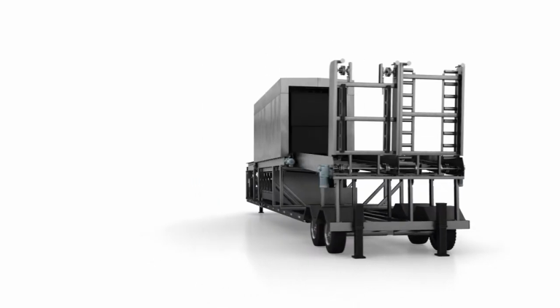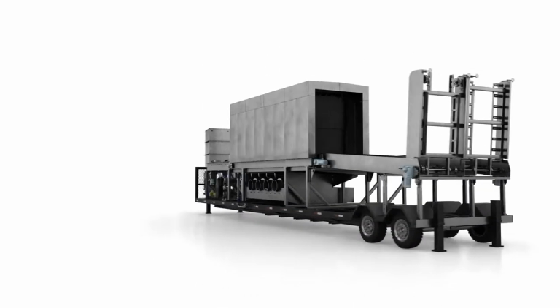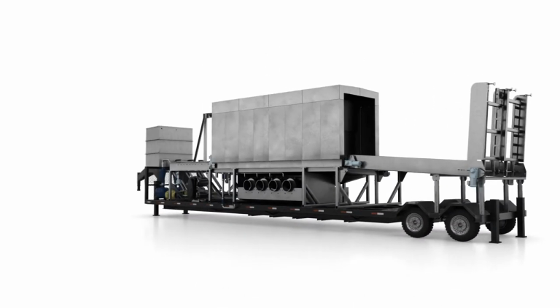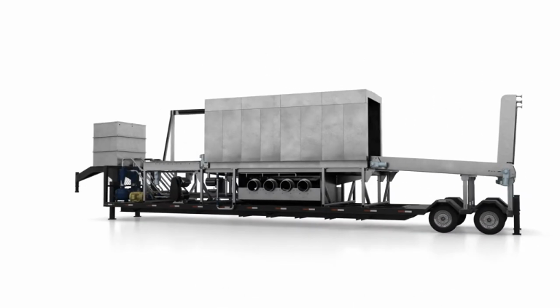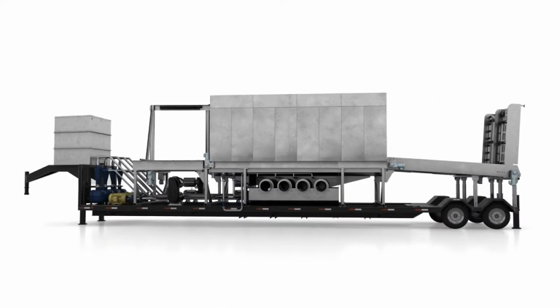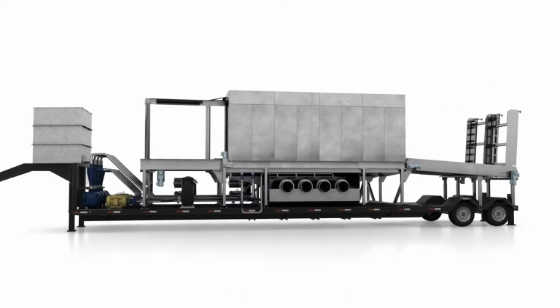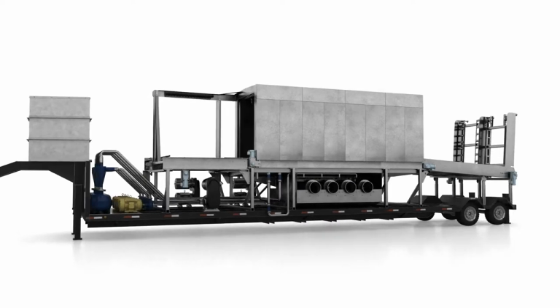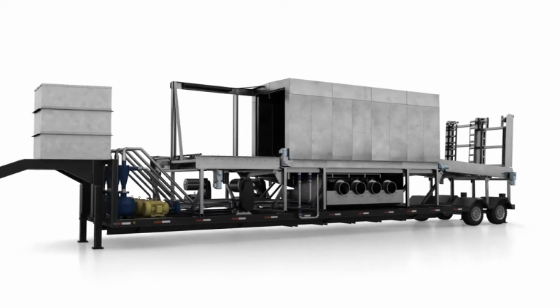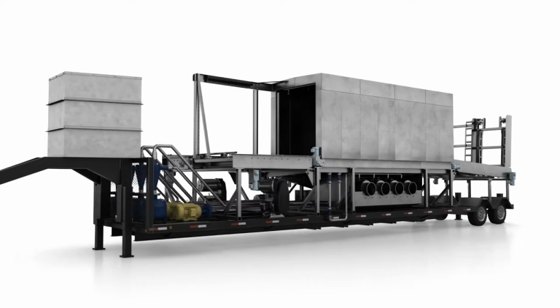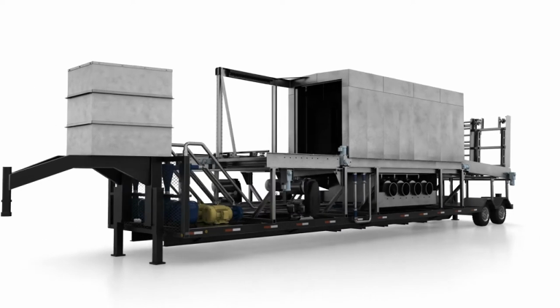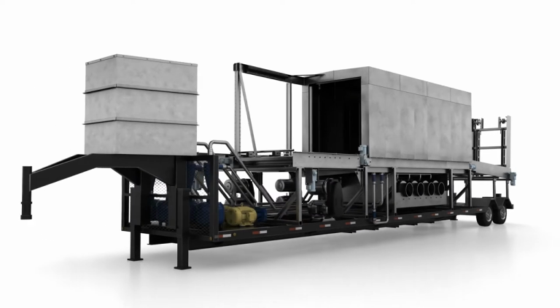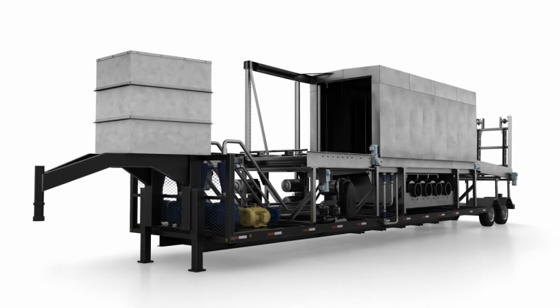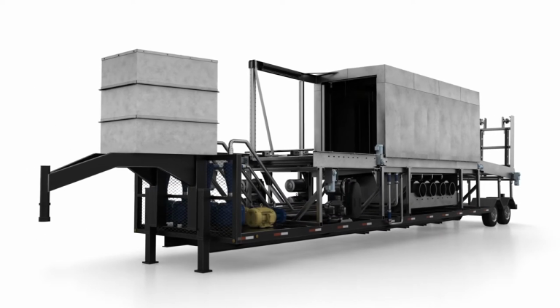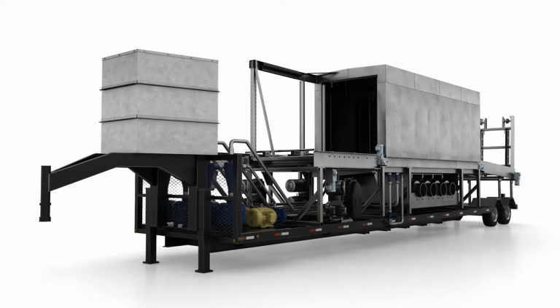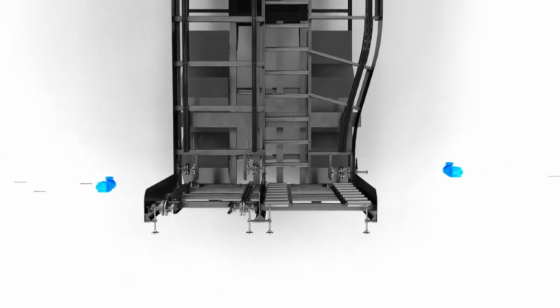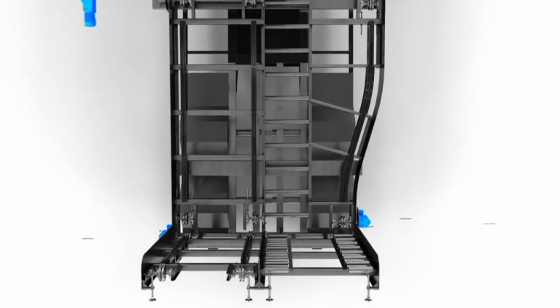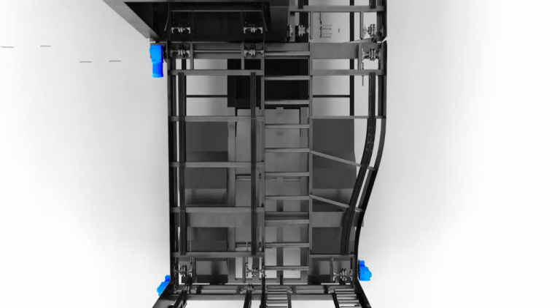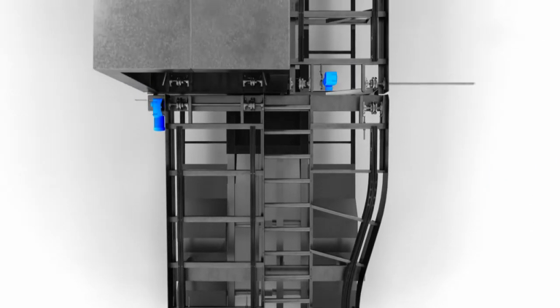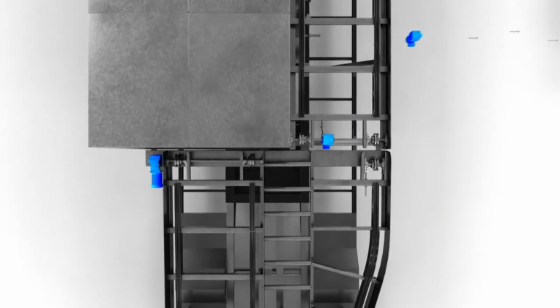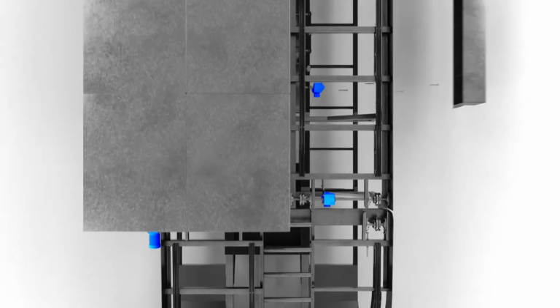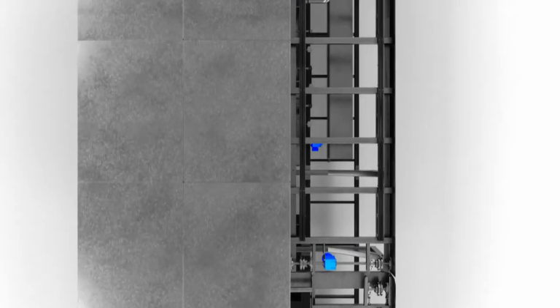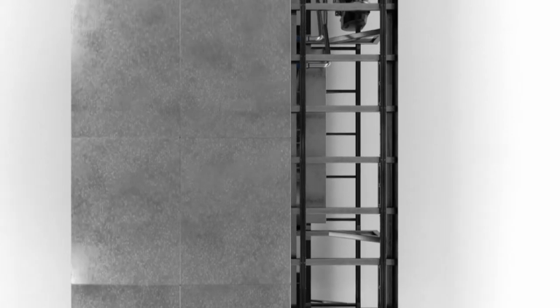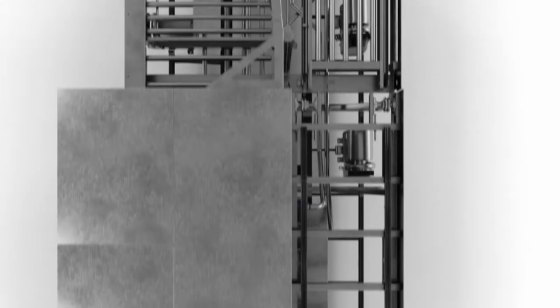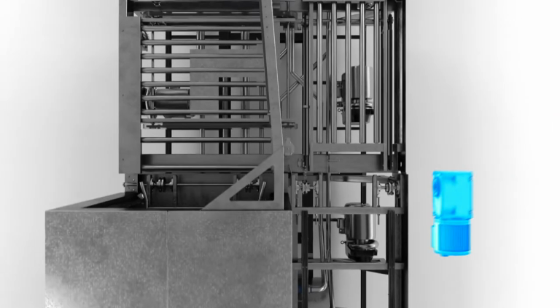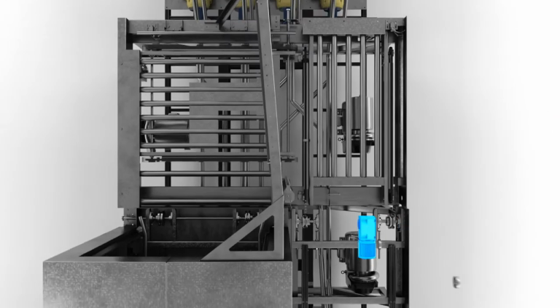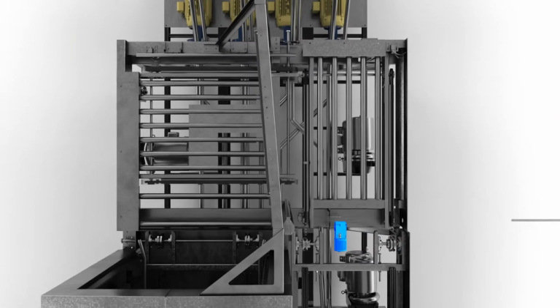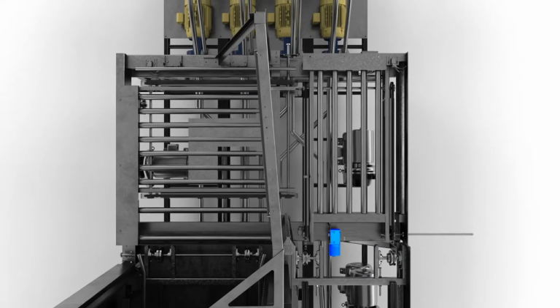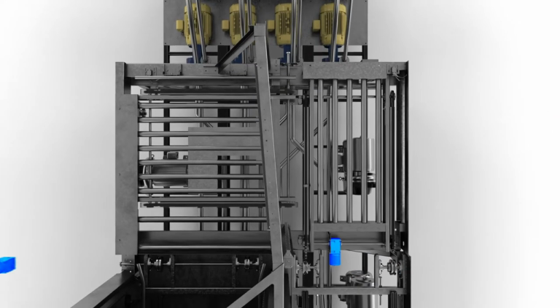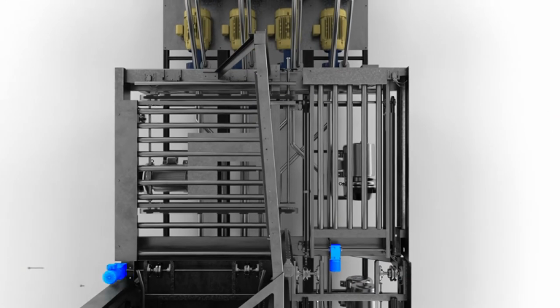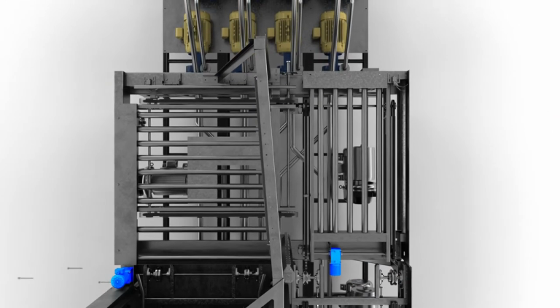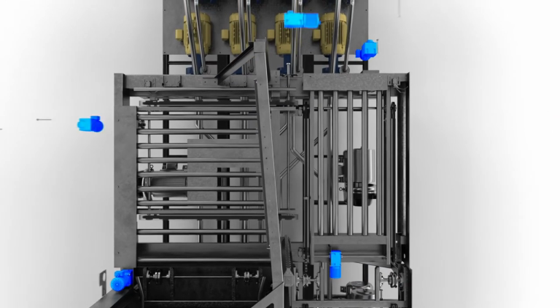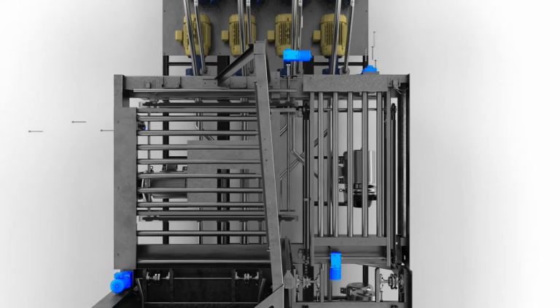Recently we built a piece of equipment that washes seed bins where it has nine different conveyors on it, and every single conveyor is driven by a Brother Gear motor.